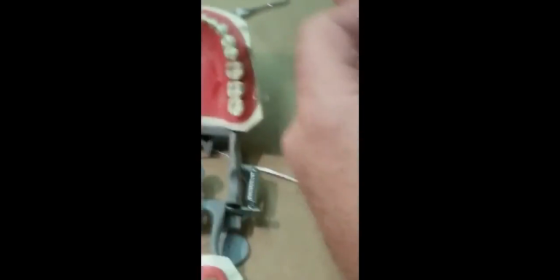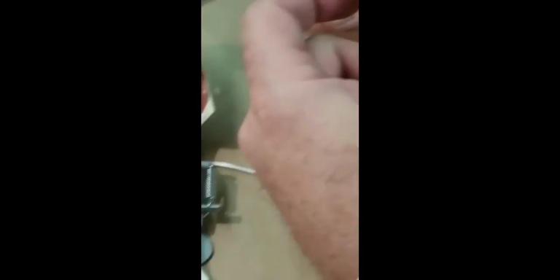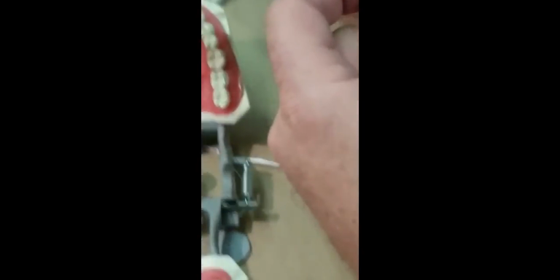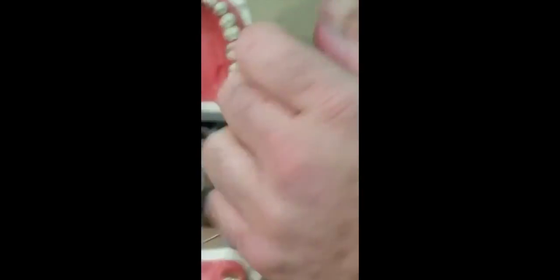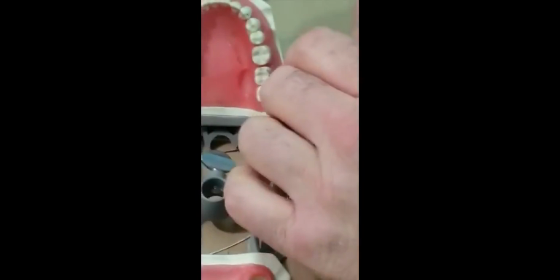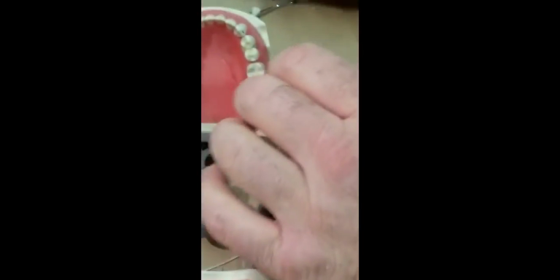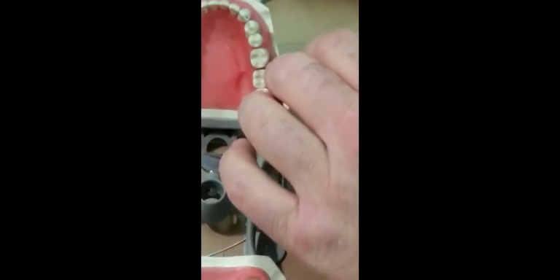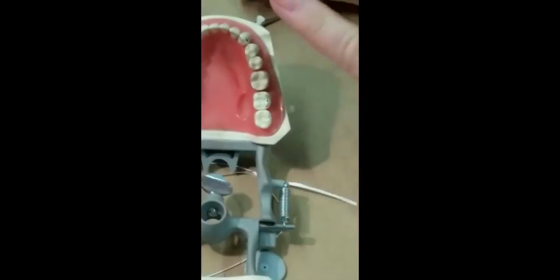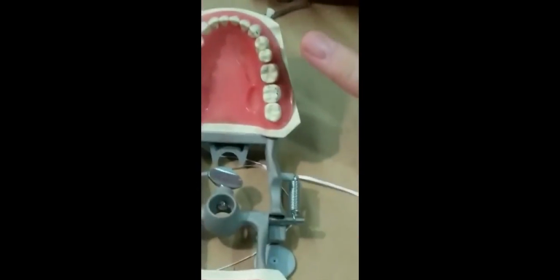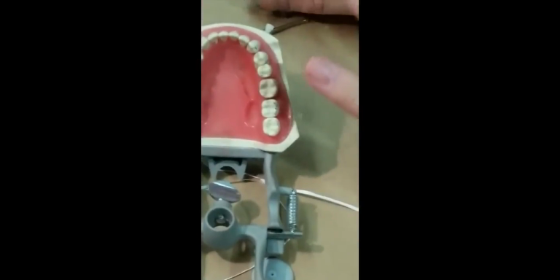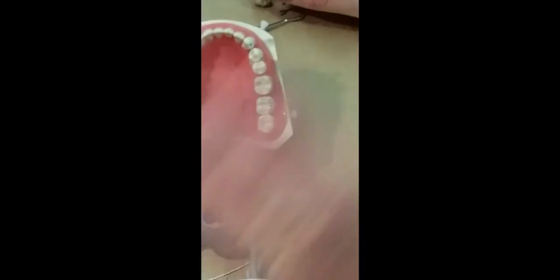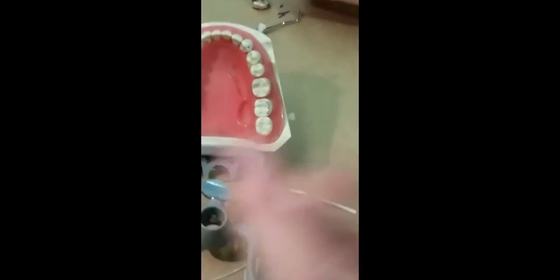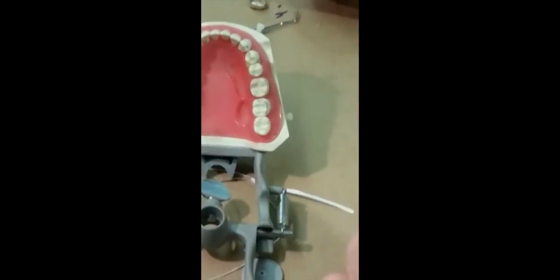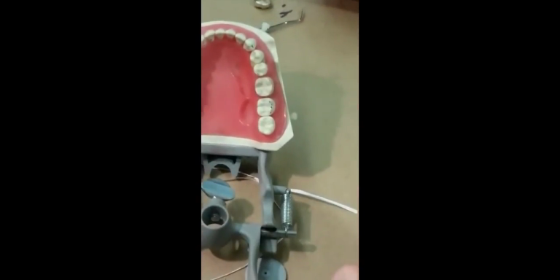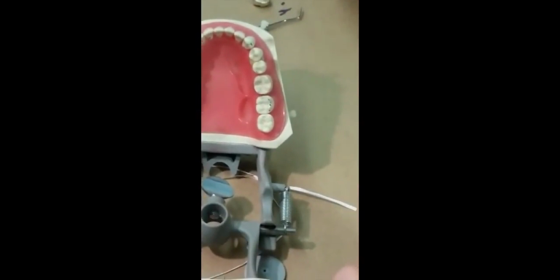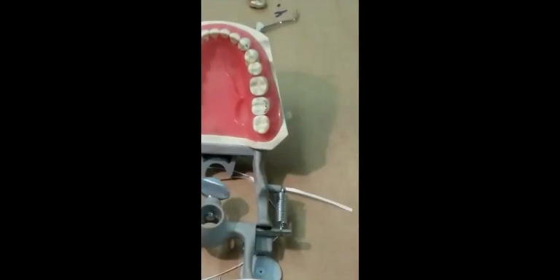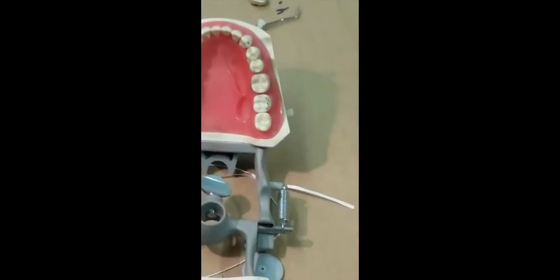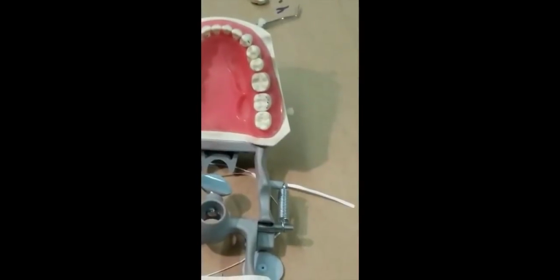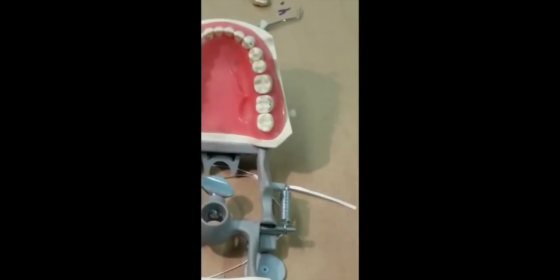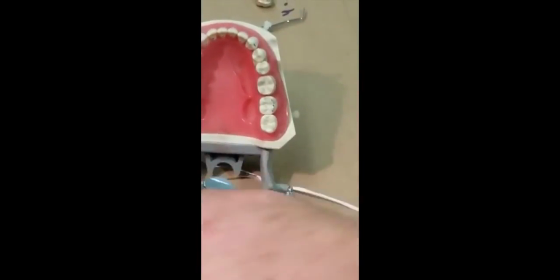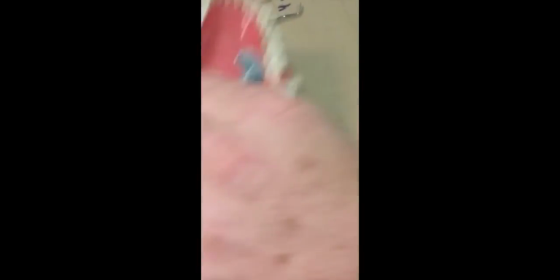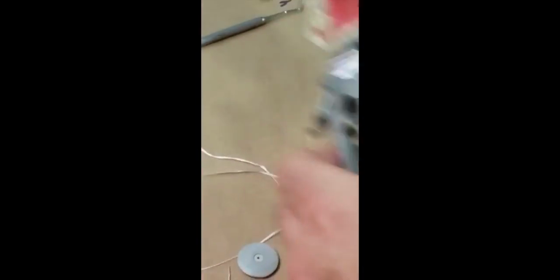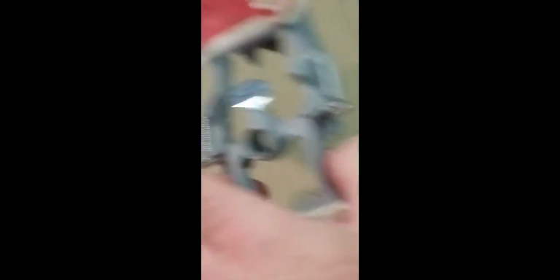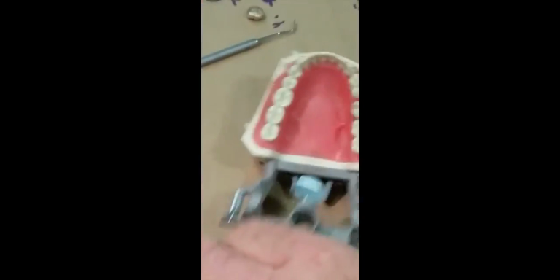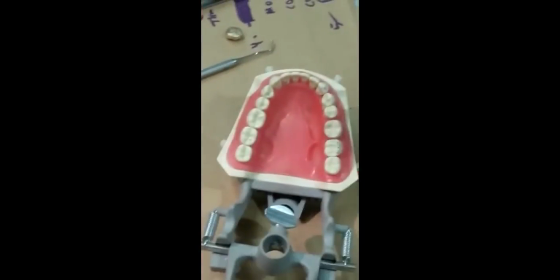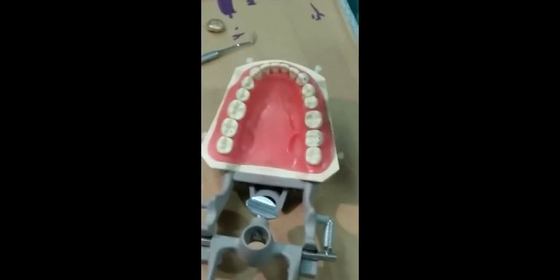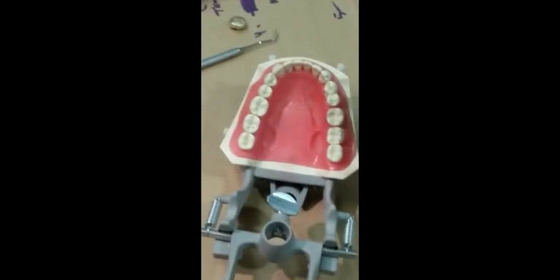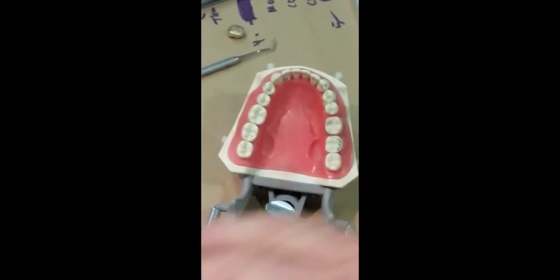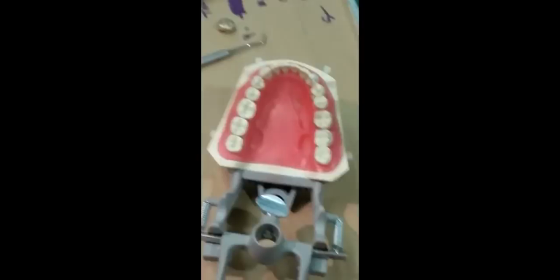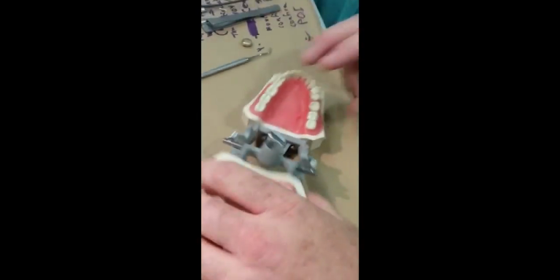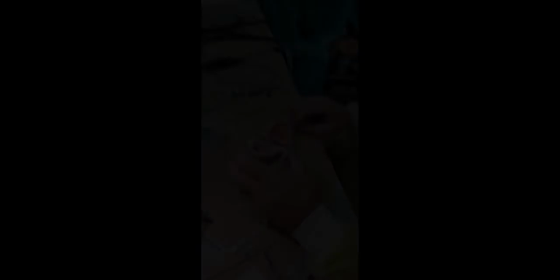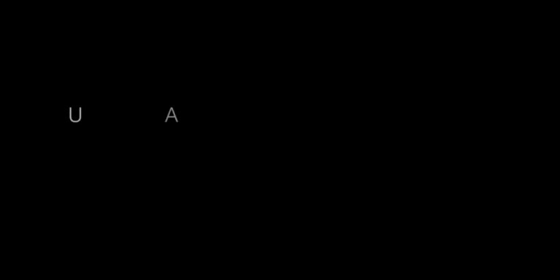If you got a little smear on an incline, that's what you adjust until you put the mylar in, go through the excursive movements, and get it to hold. You can also use the thin sheets of perforated occlusal indicator wax that's available for this.